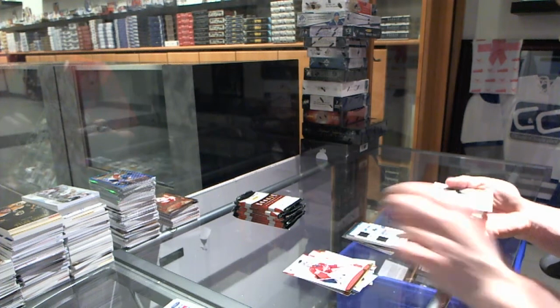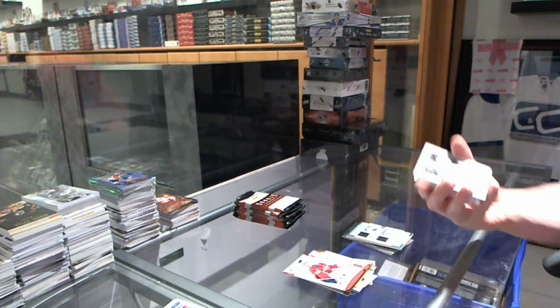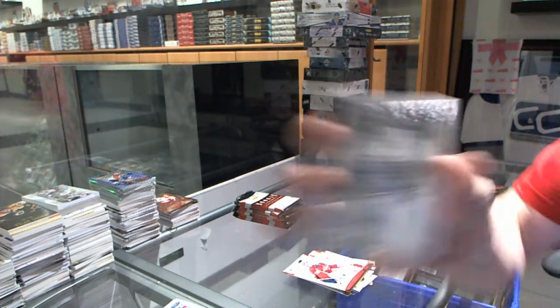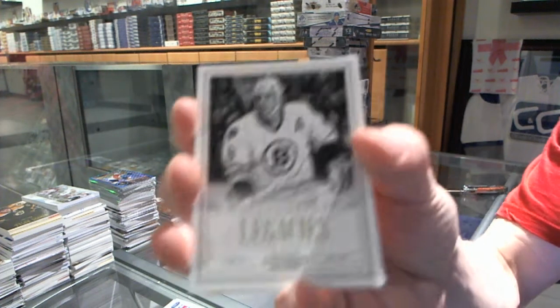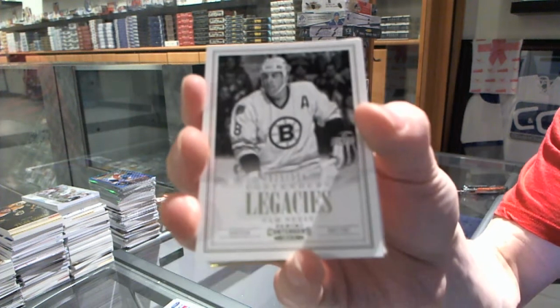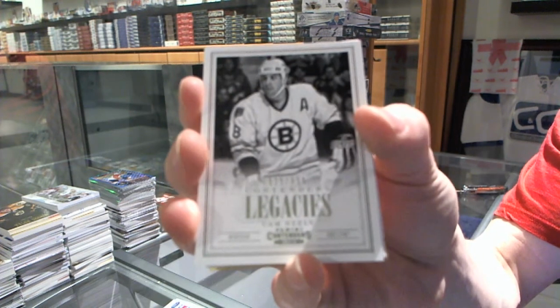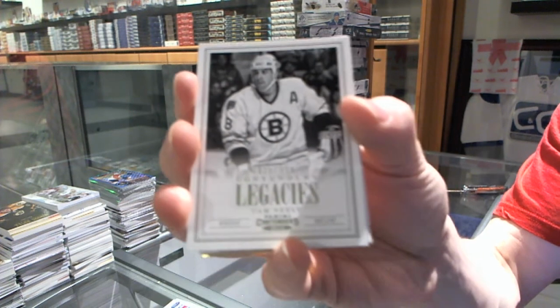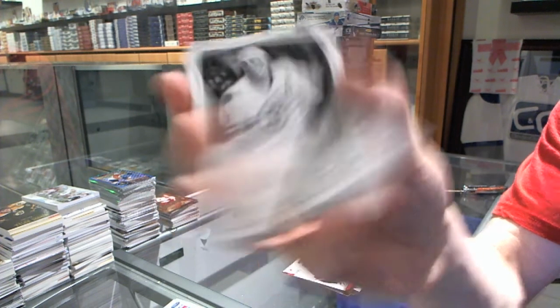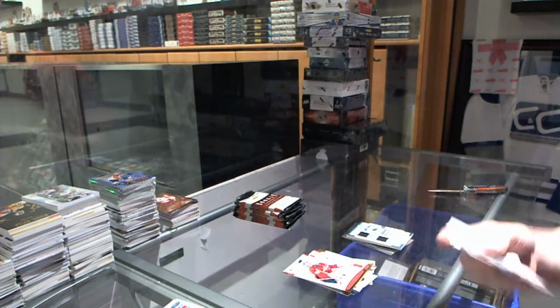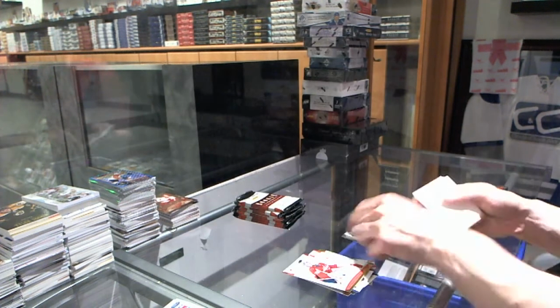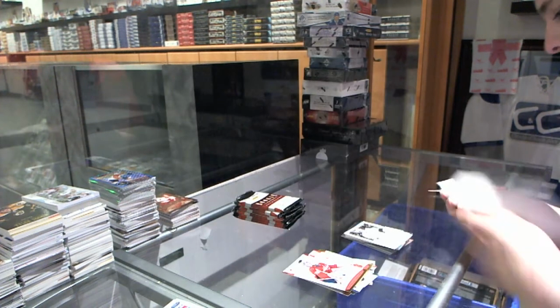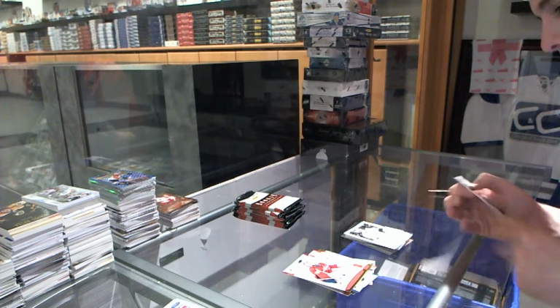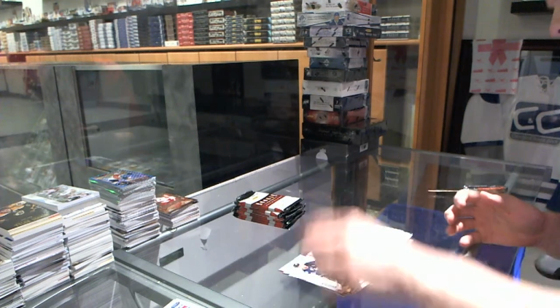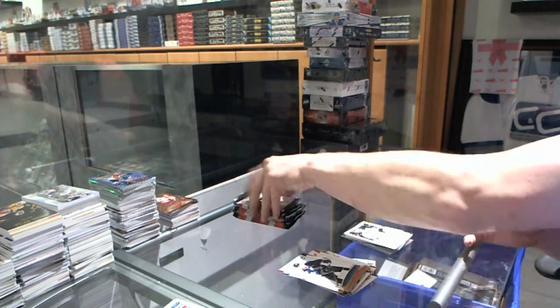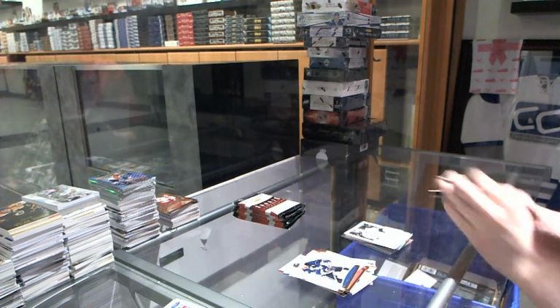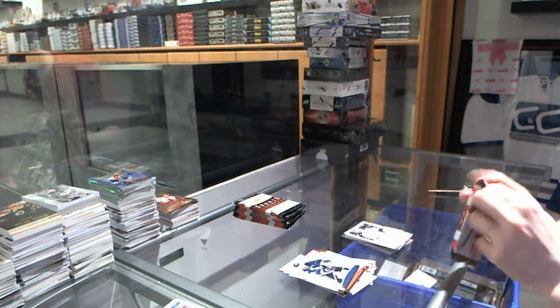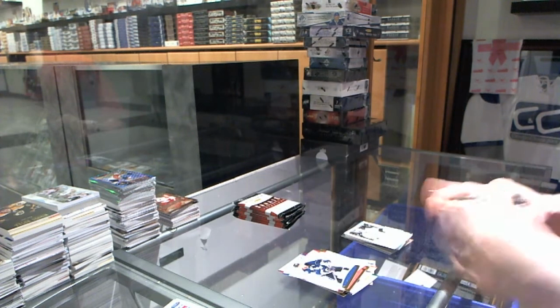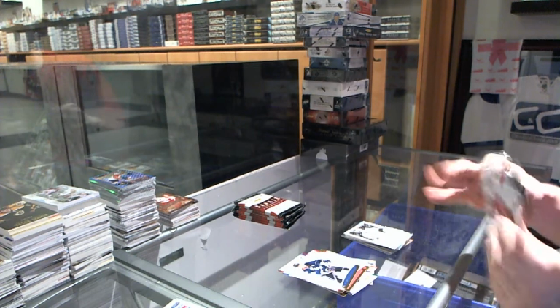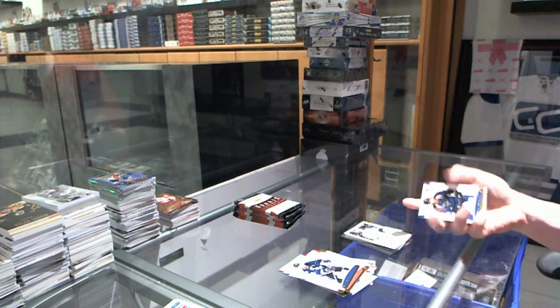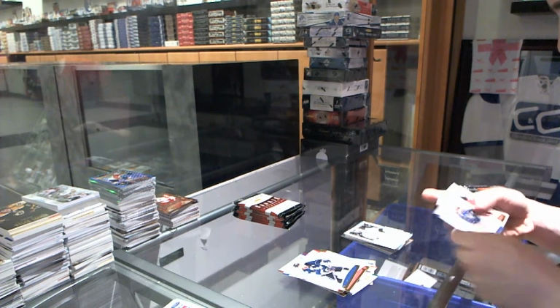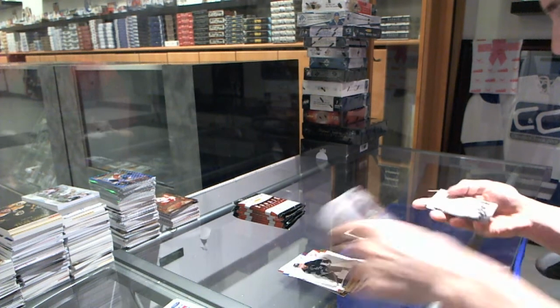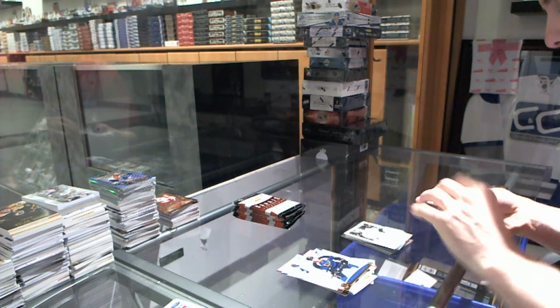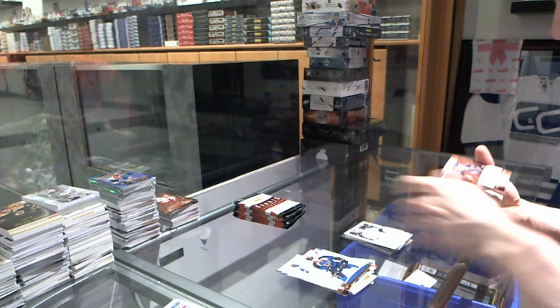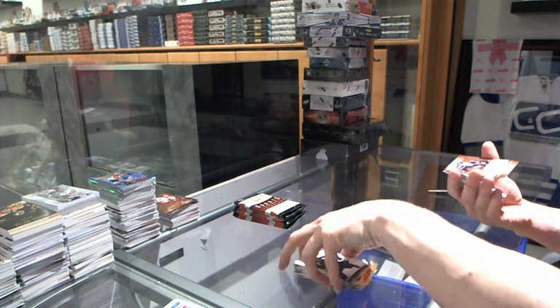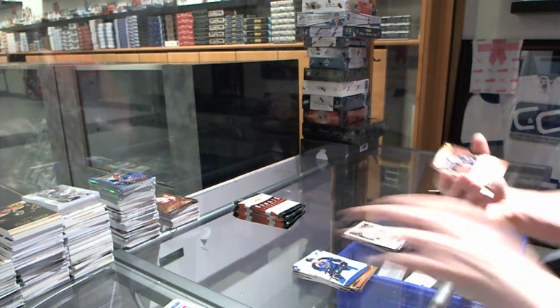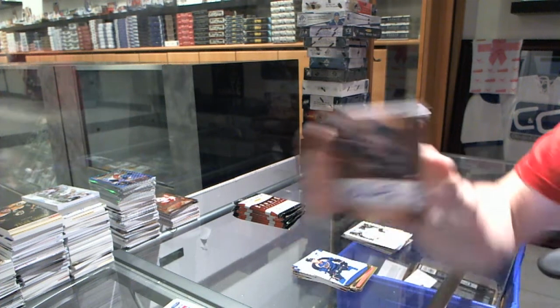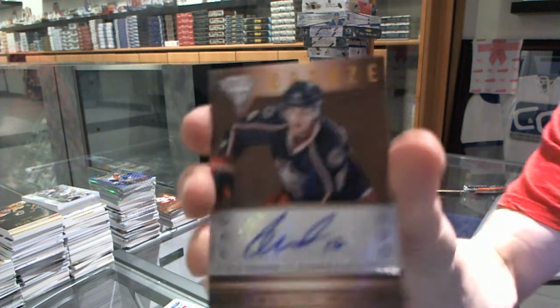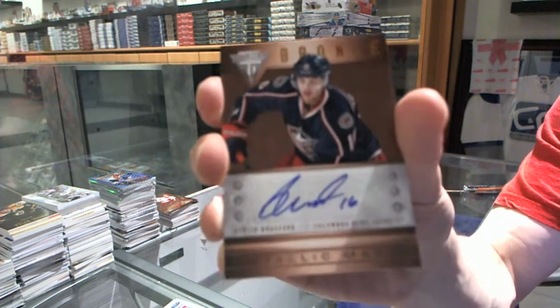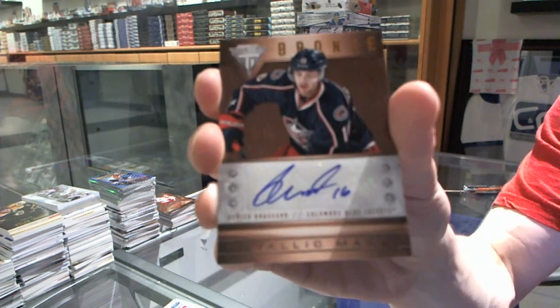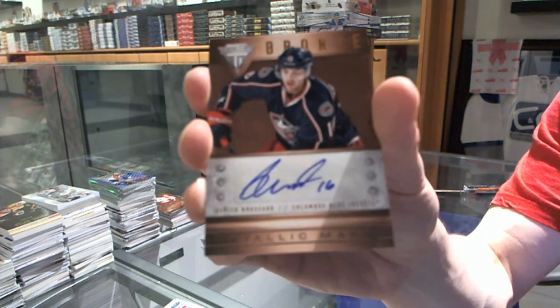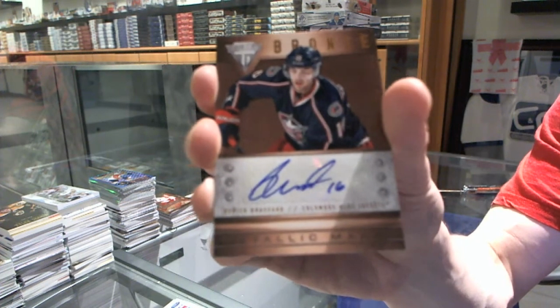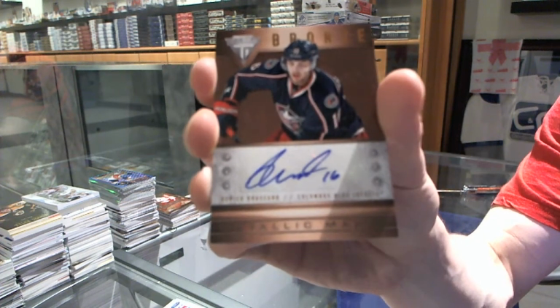Legacies to $999 for the Boston Bruins, Cam Neely. Metallic Marks Bronze Autograph for the Columbus Blue Jackets, Derek Broussard.